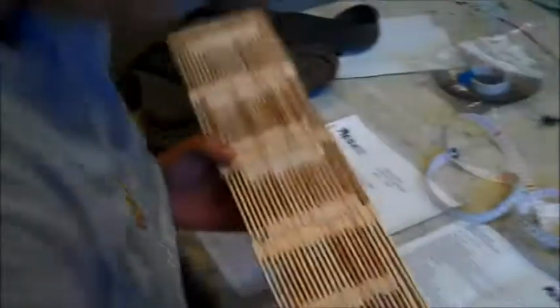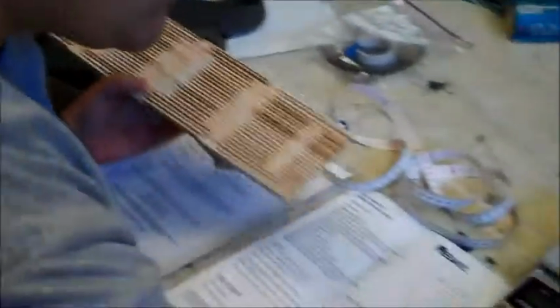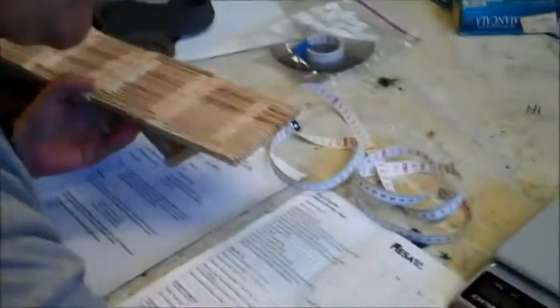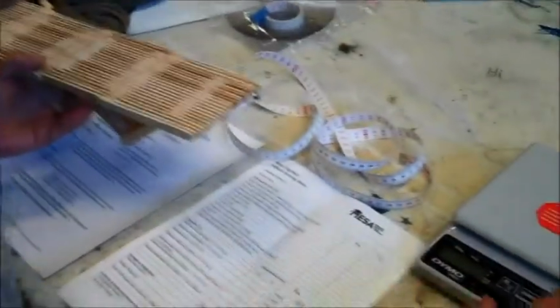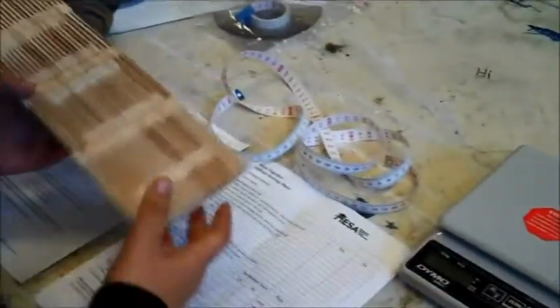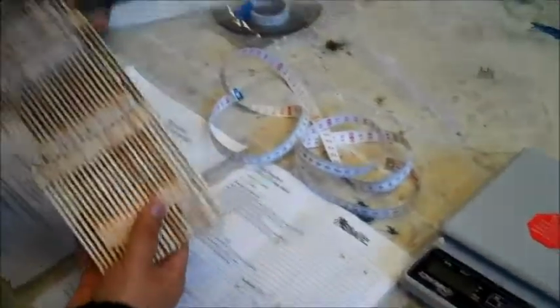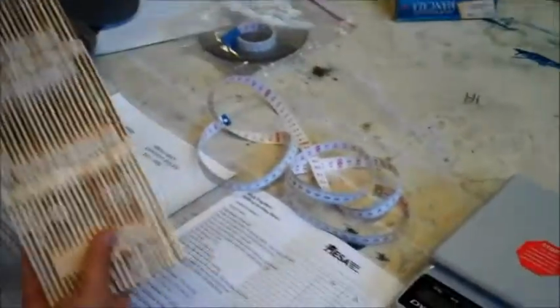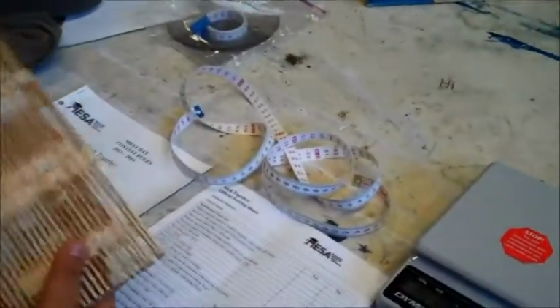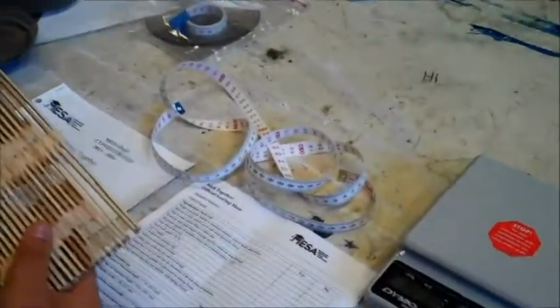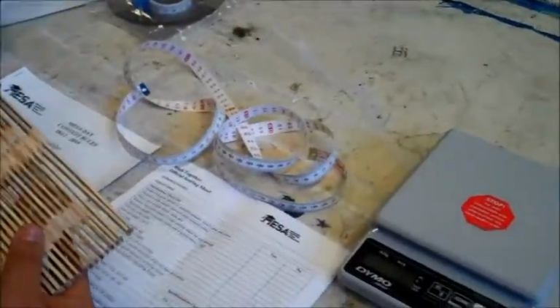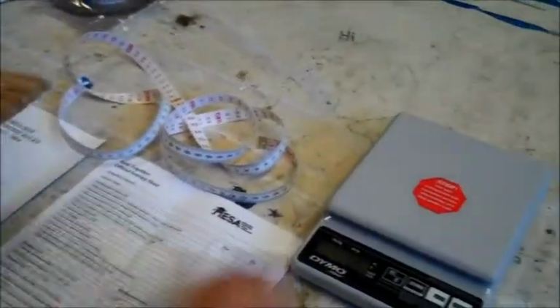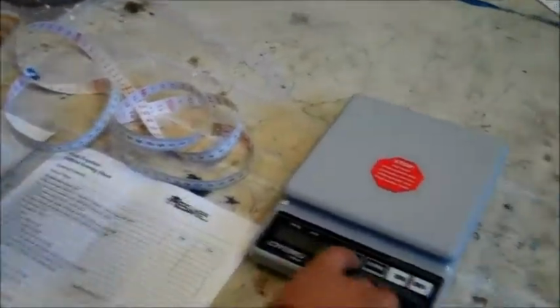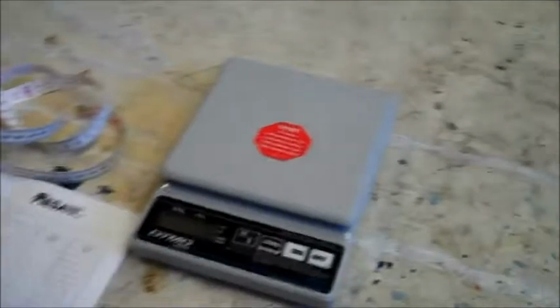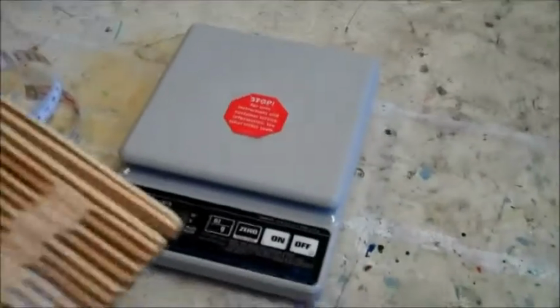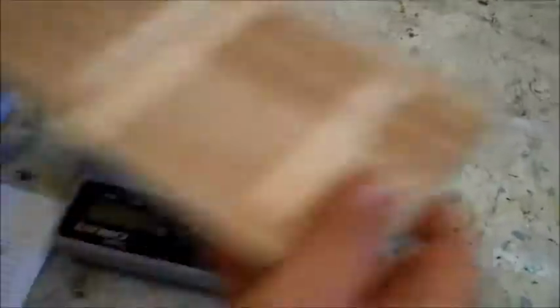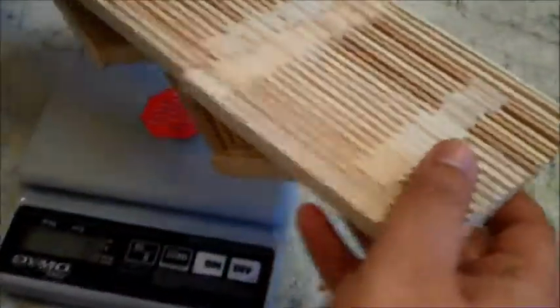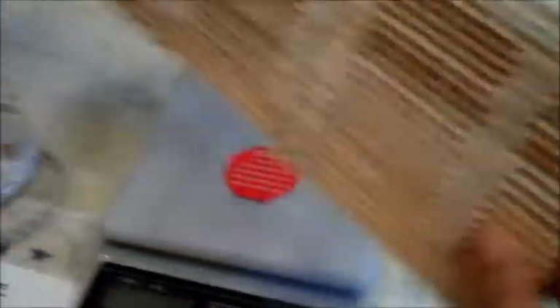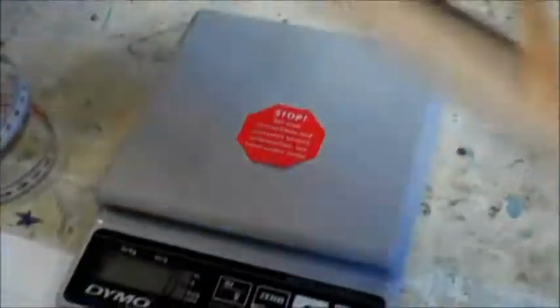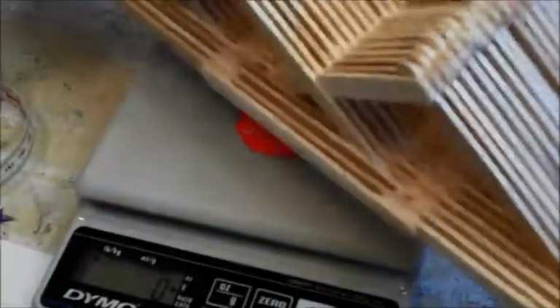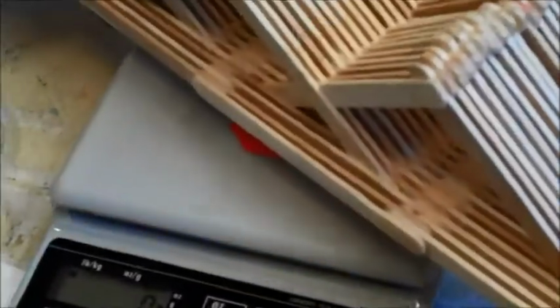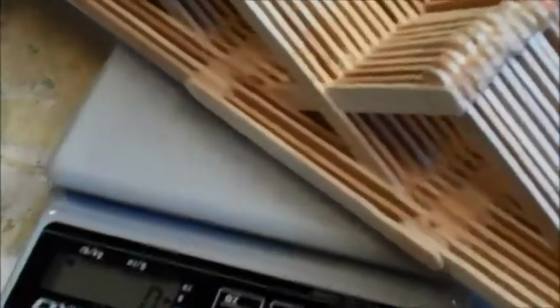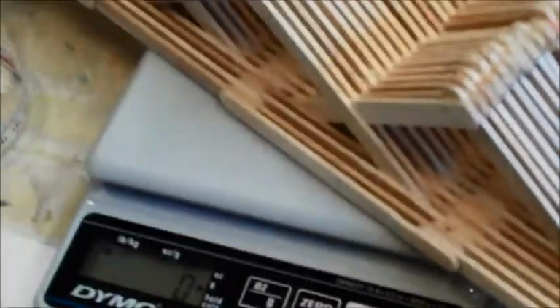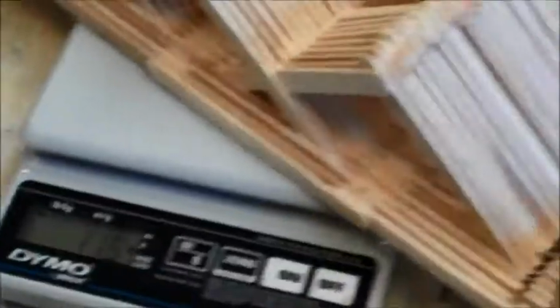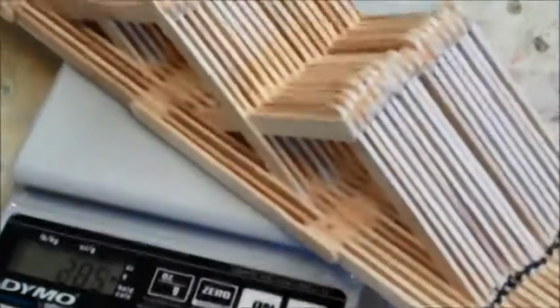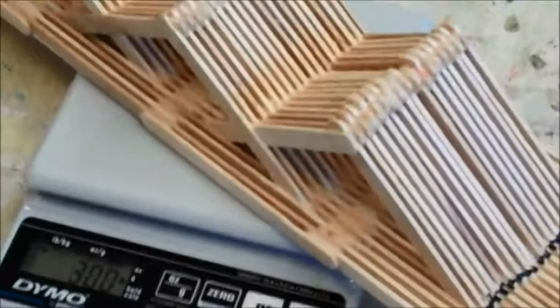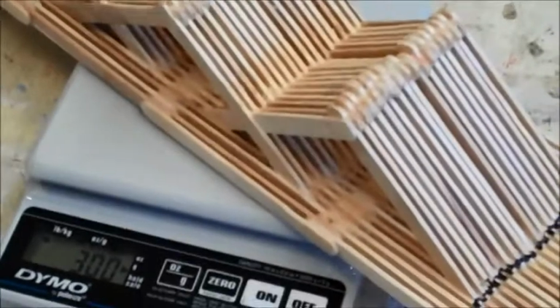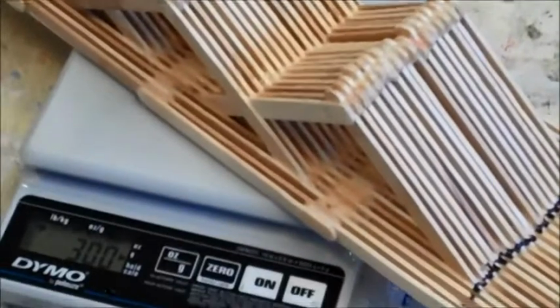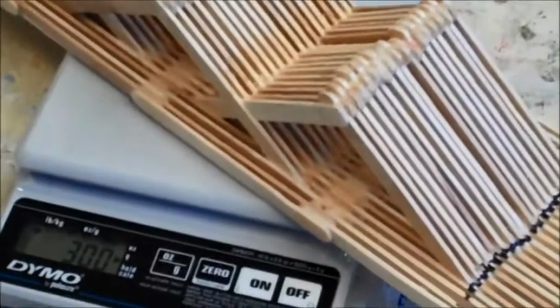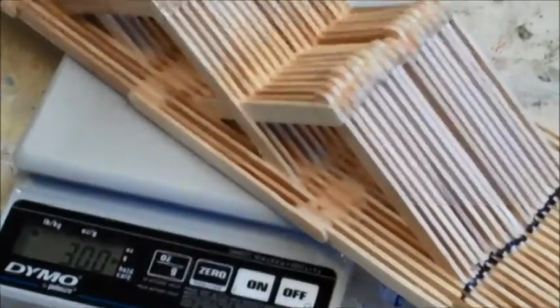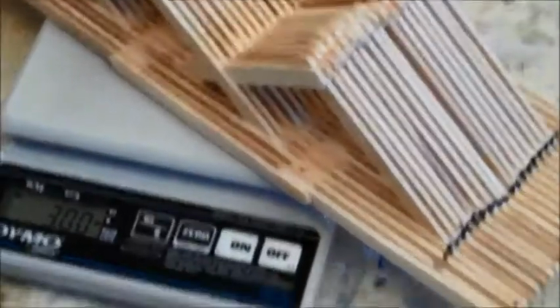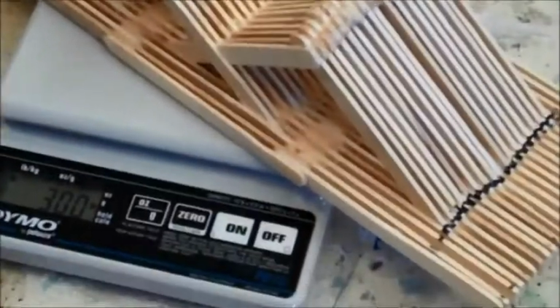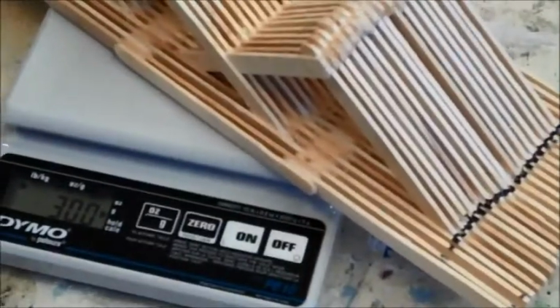The first thing I'm going to do is weigh this bridge. The weight needs to be in grams so that we can get the weight-to-strength ratio. This bridge is 300 grams.